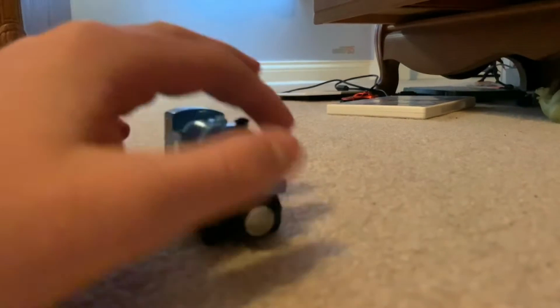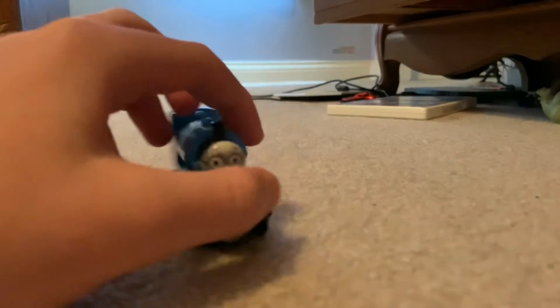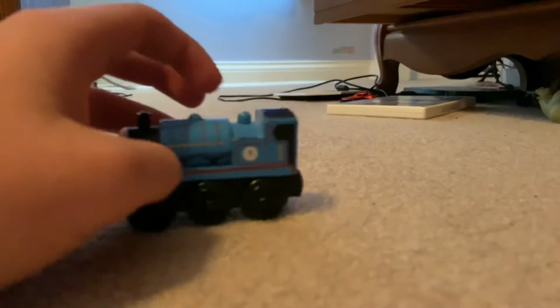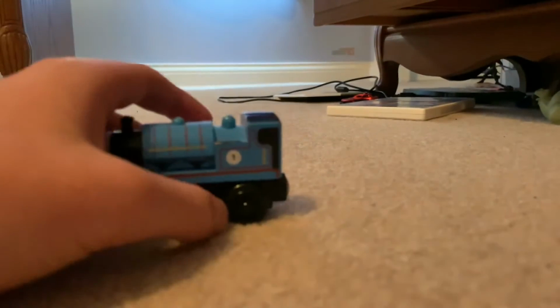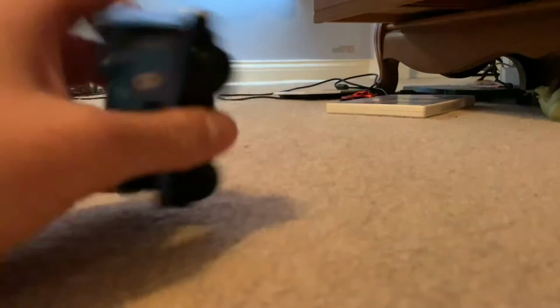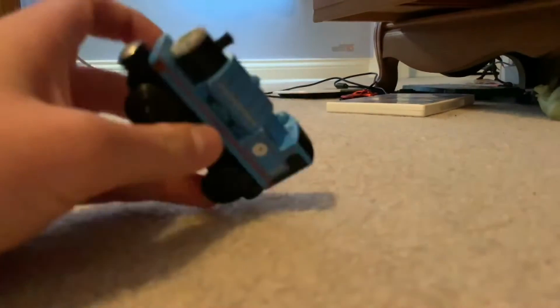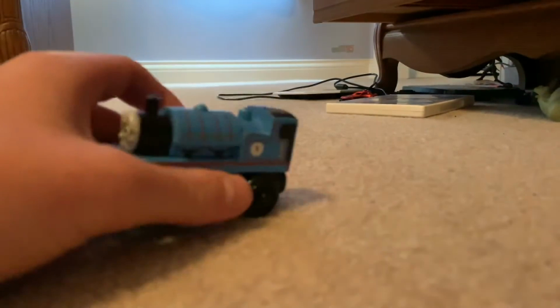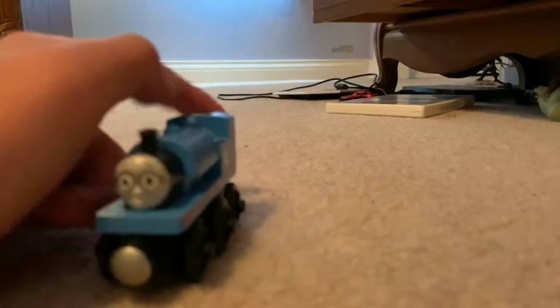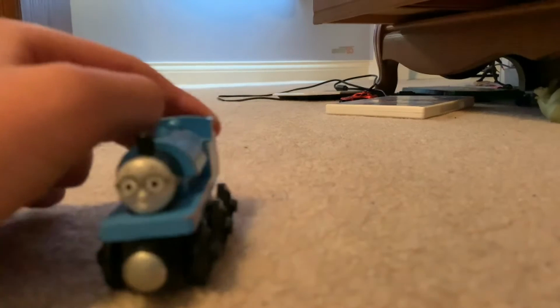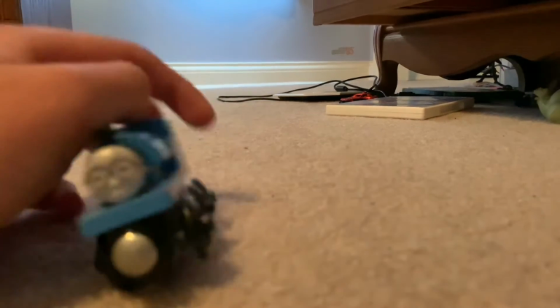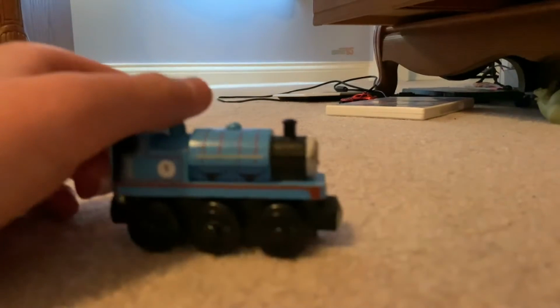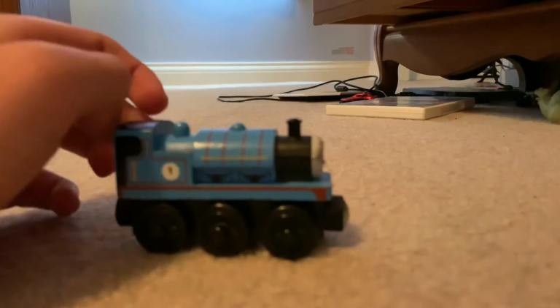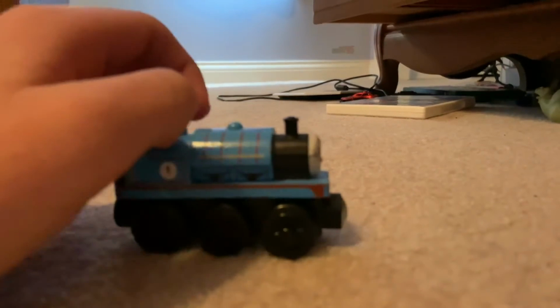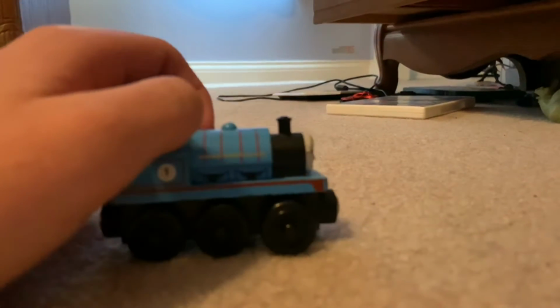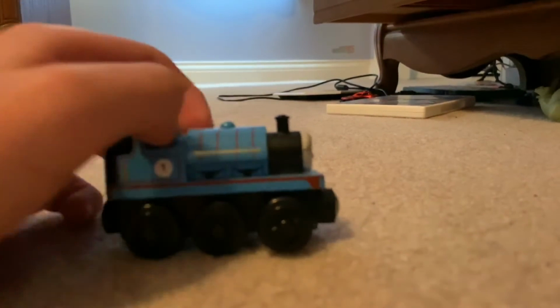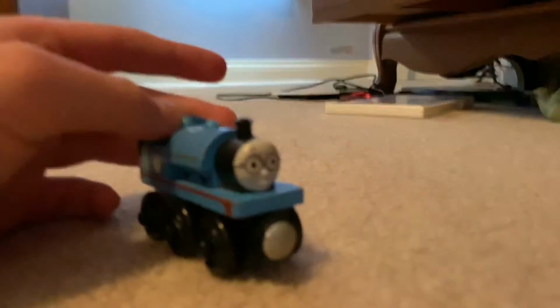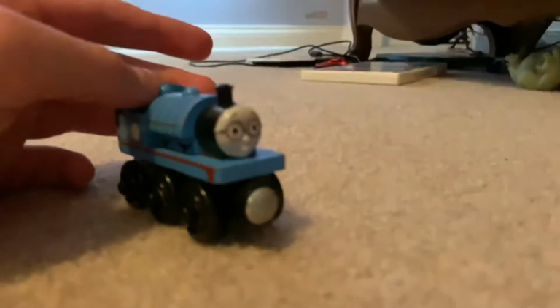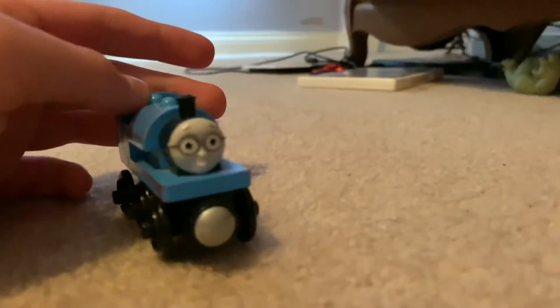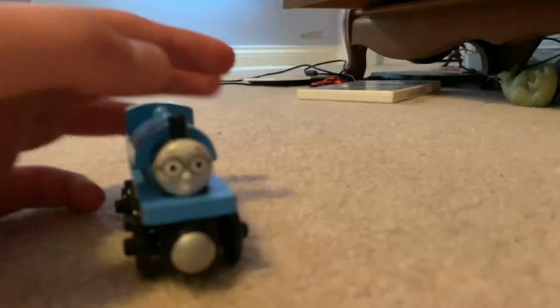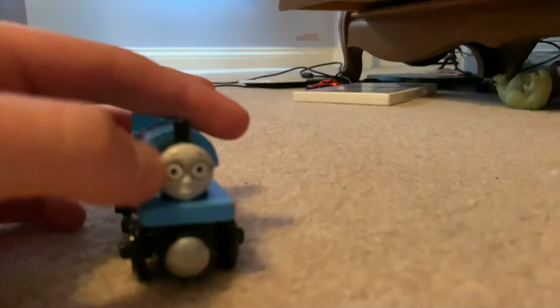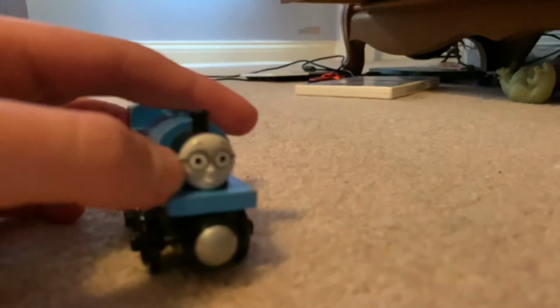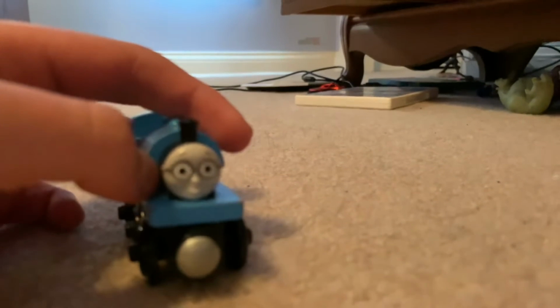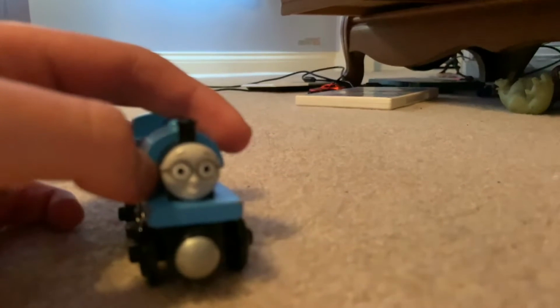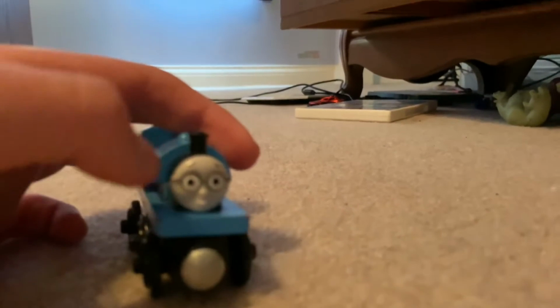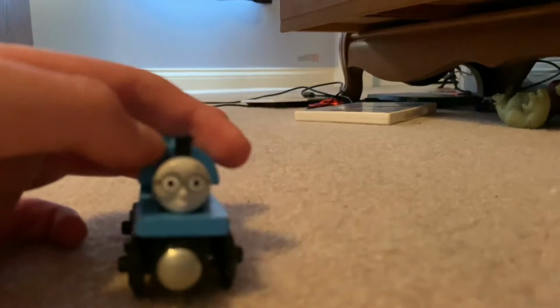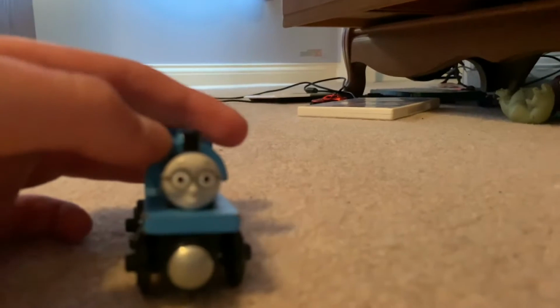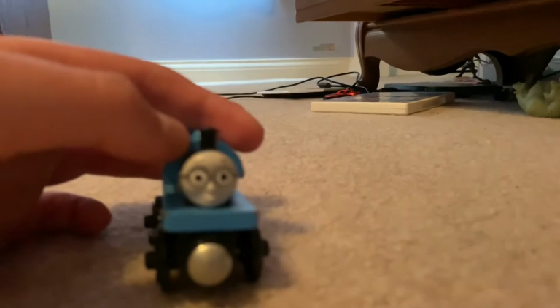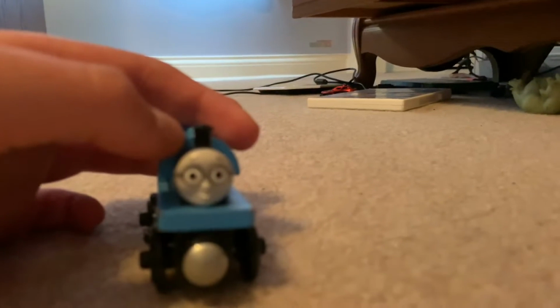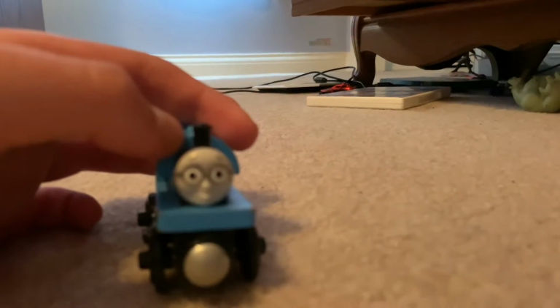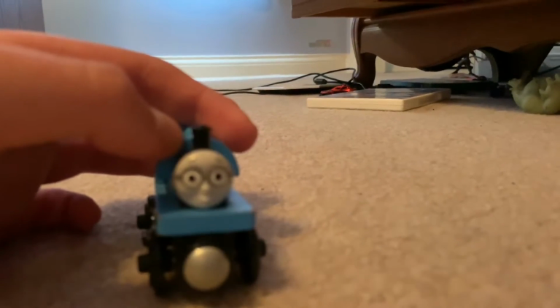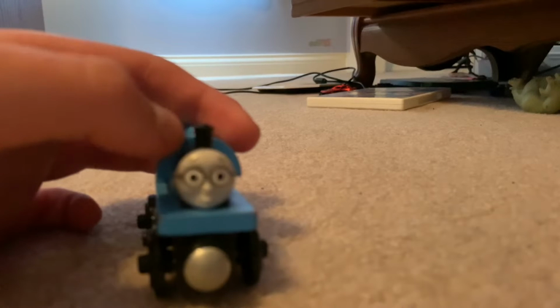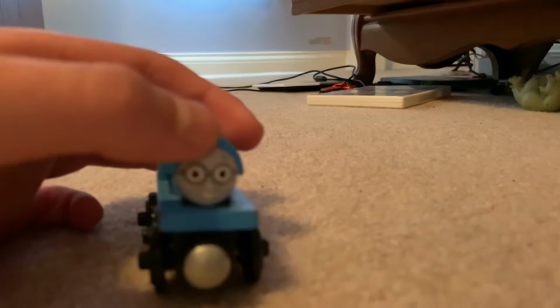Even though he's a custom modded, custom-made engine, he fits really well in the series. Now, there are a few things that I can compare to this engine compared to my real form.